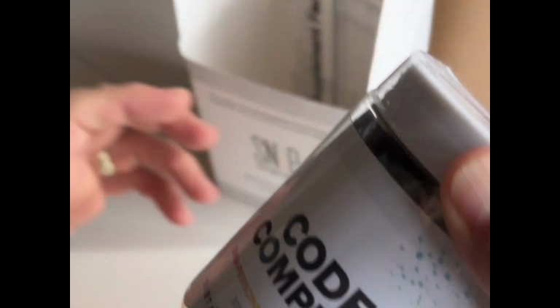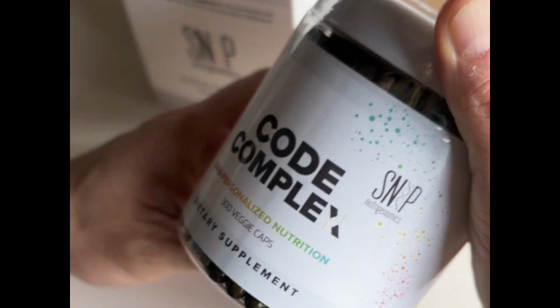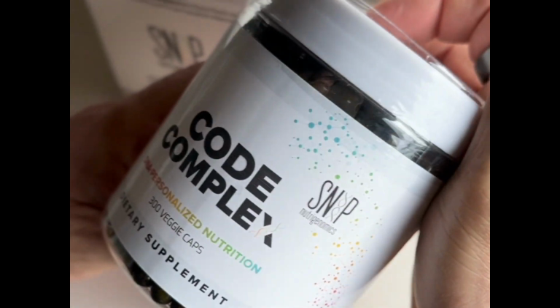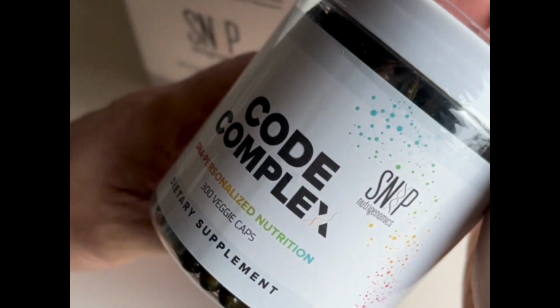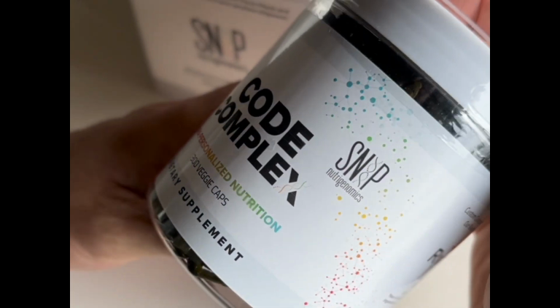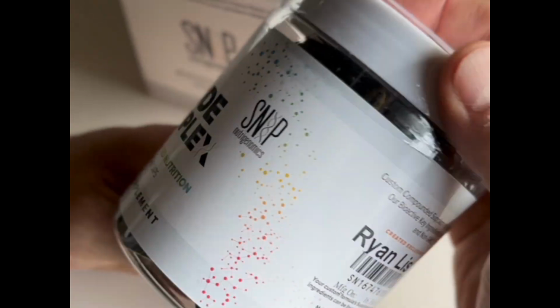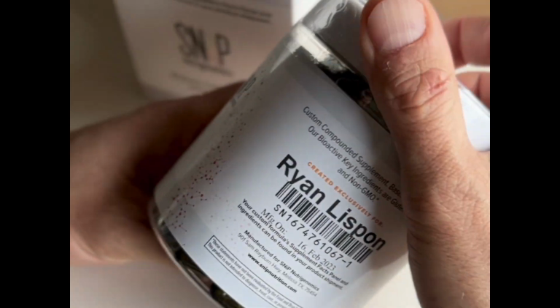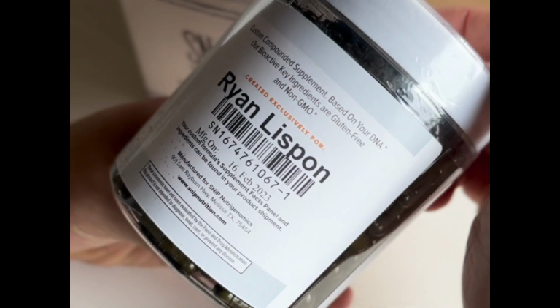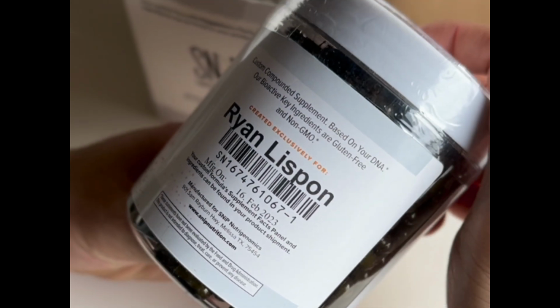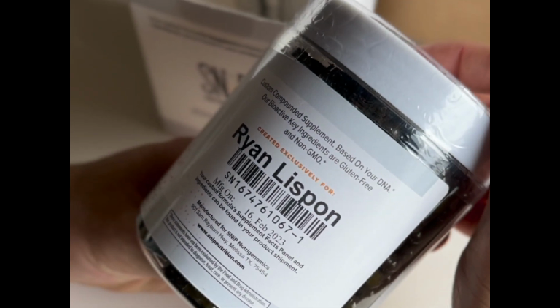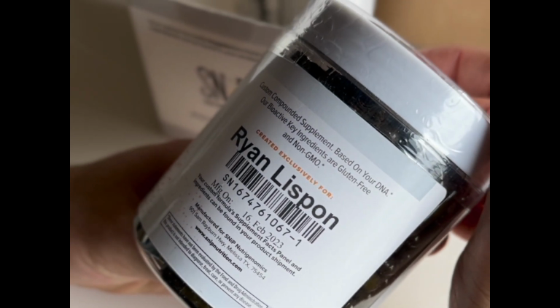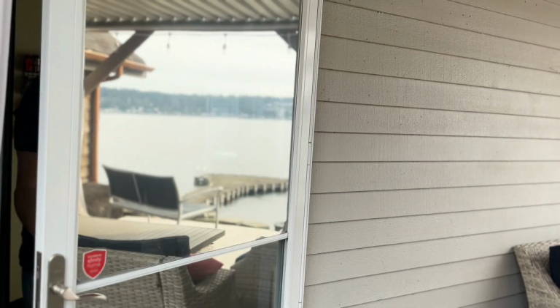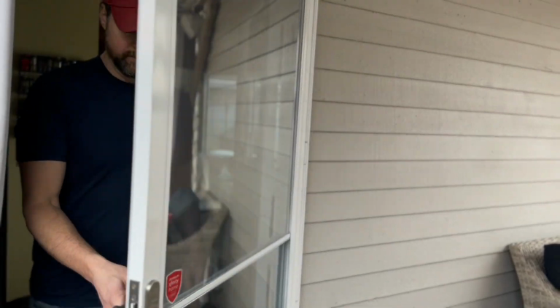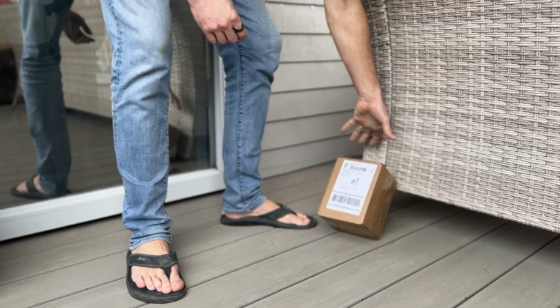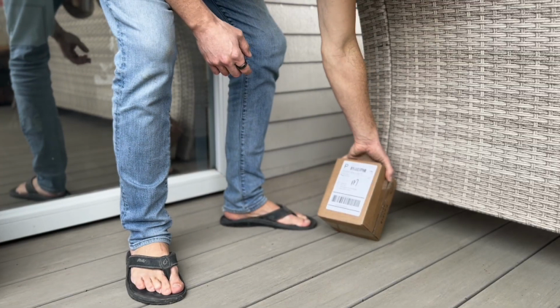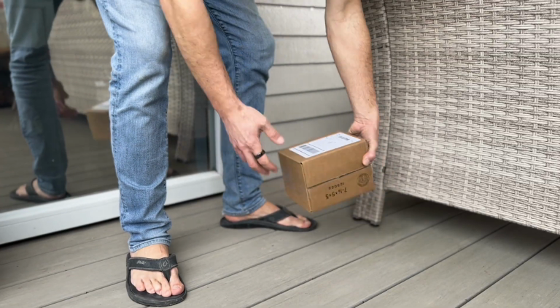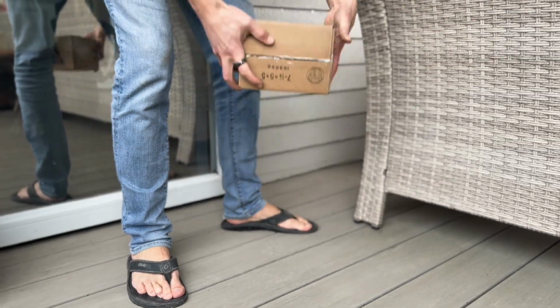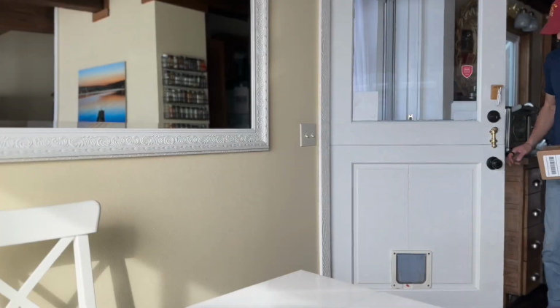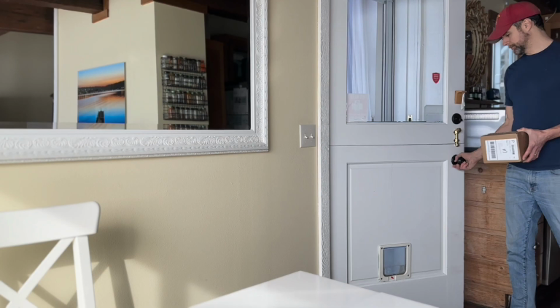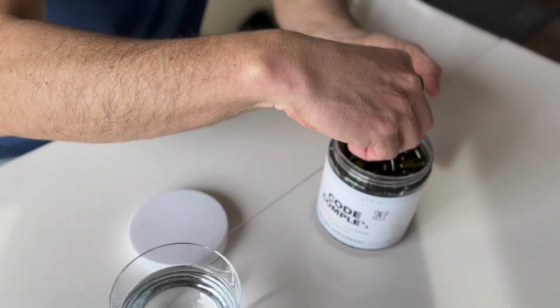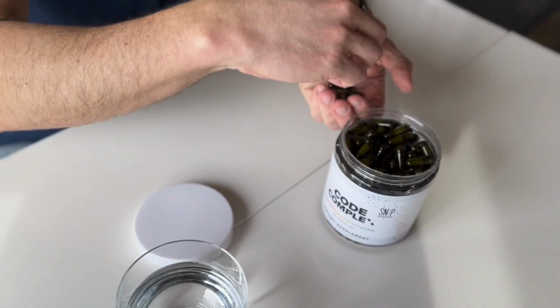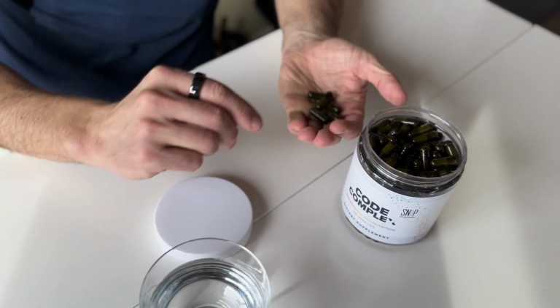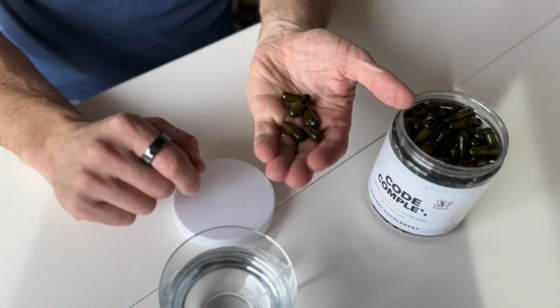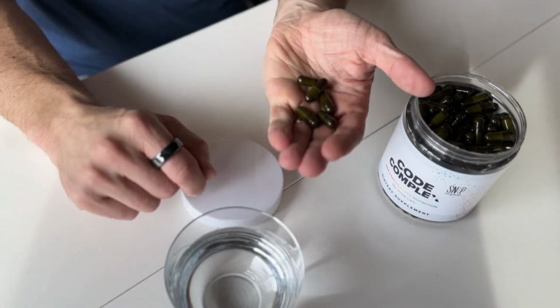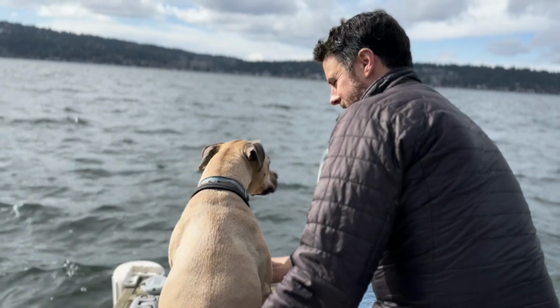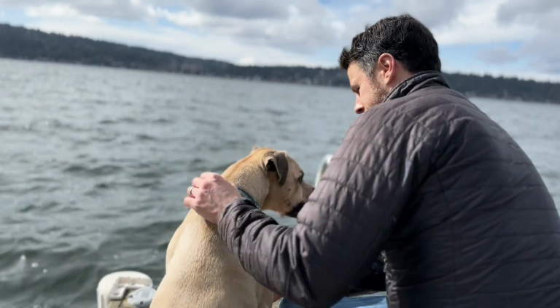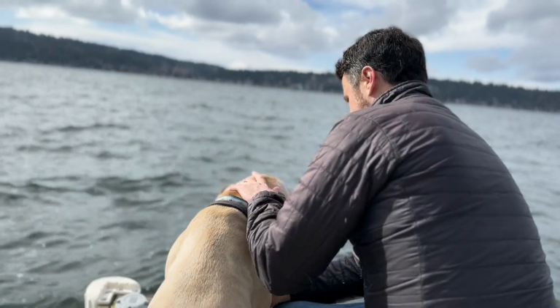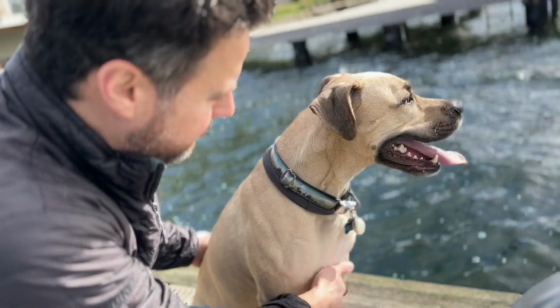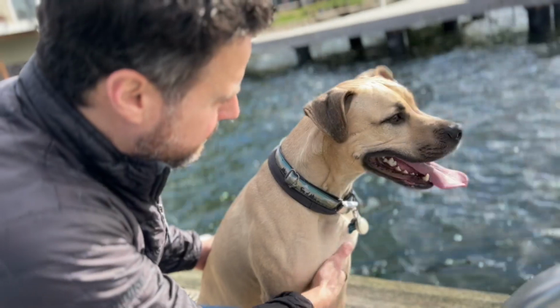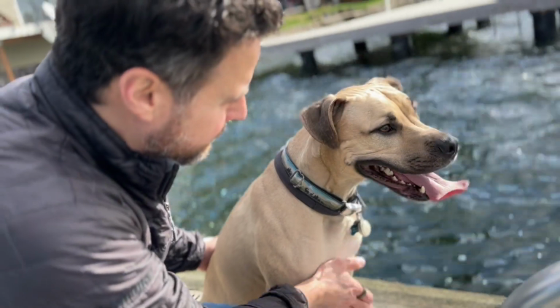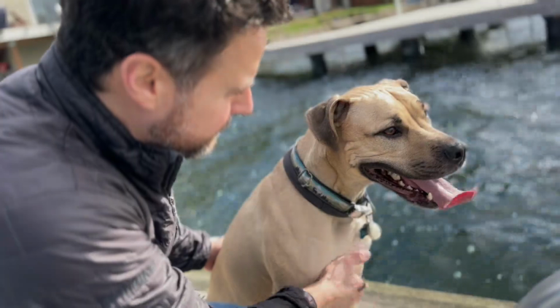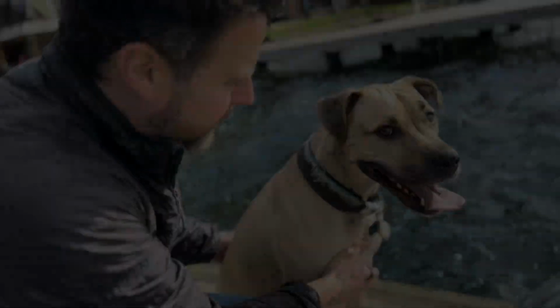You'll get a customized supplement made to order just for you, and it even has your name on it. It will be shipped to your door on whatever schedule you choose — every 30, 45, or 60 days. It's a one-of-a-kind, all-in-one supplement made just for you.